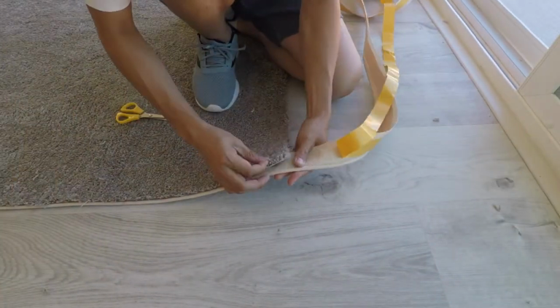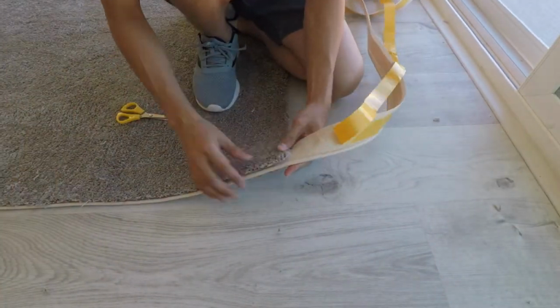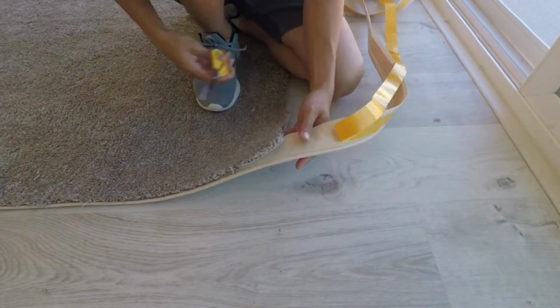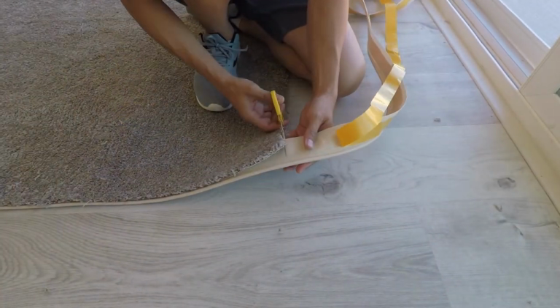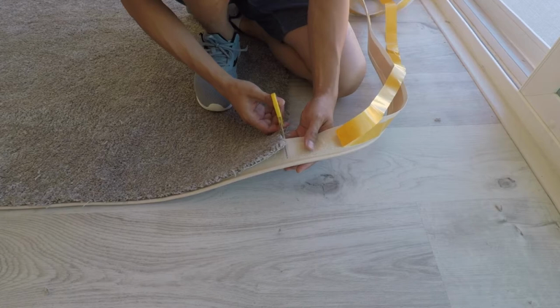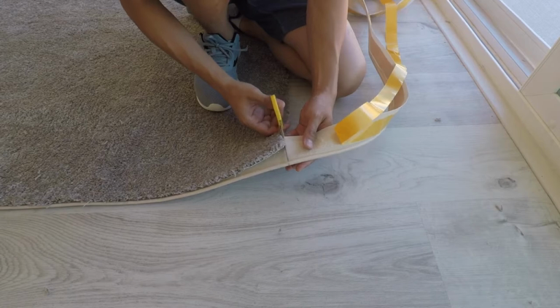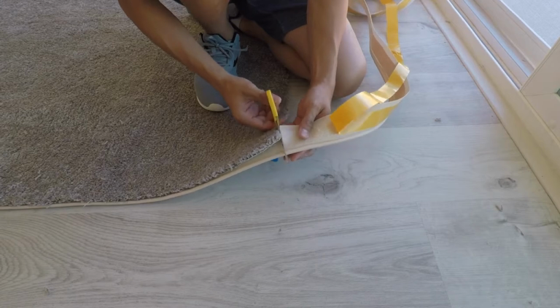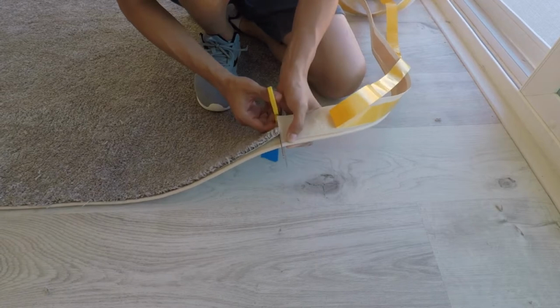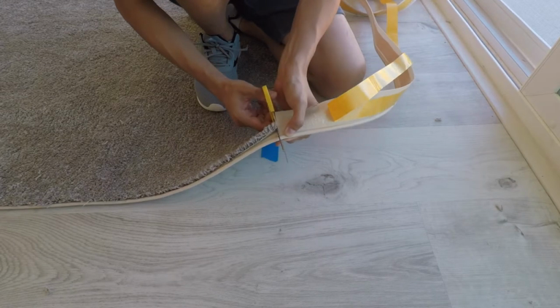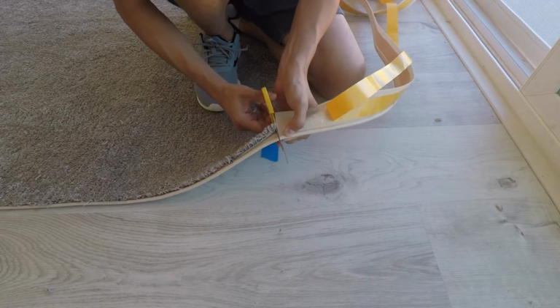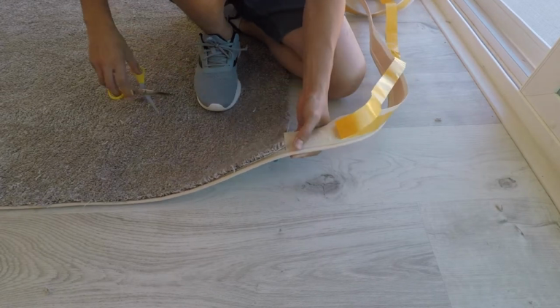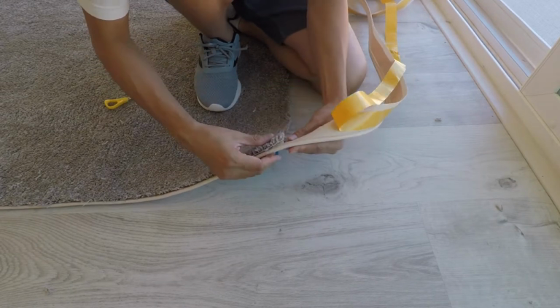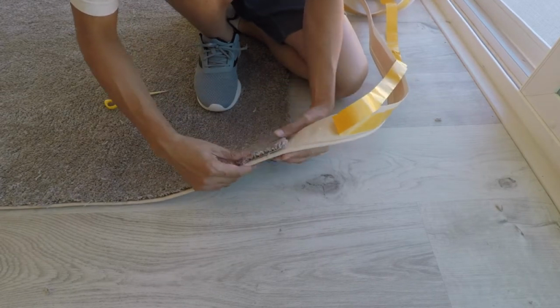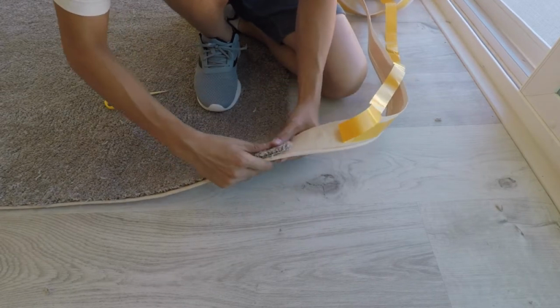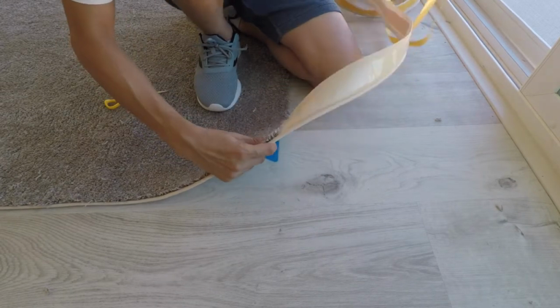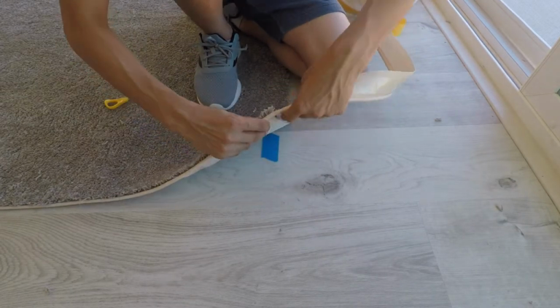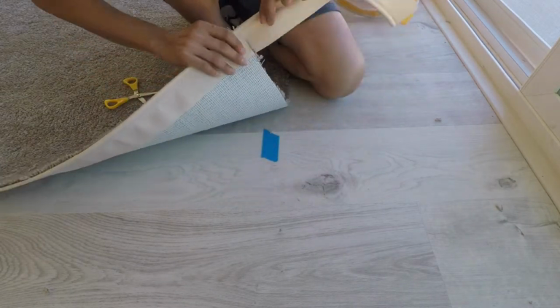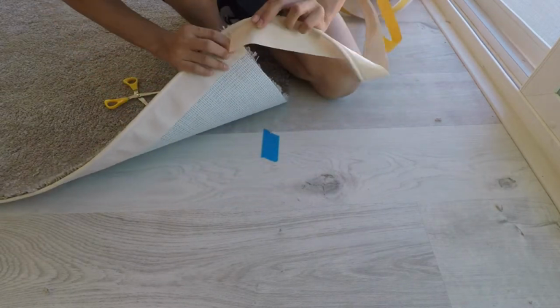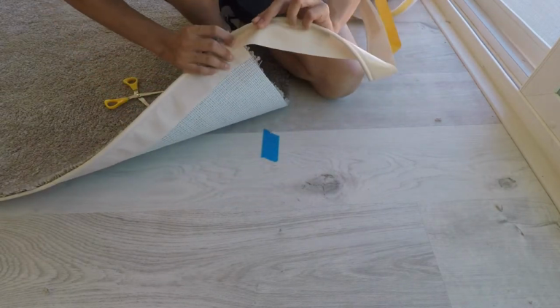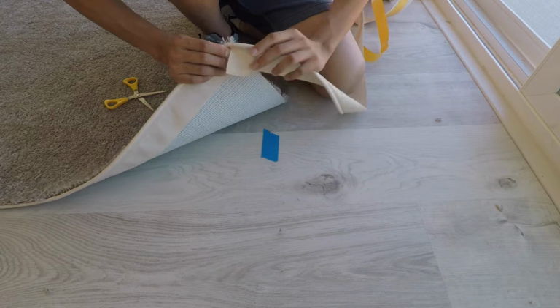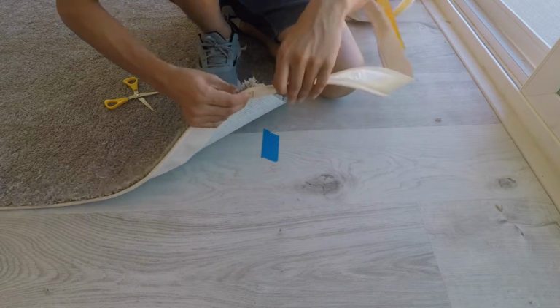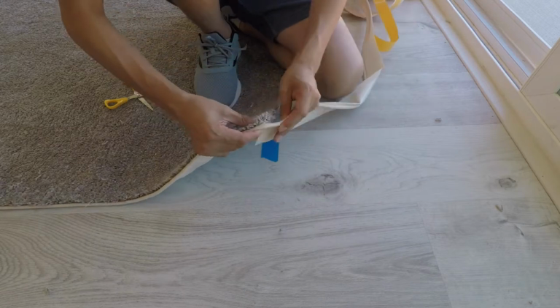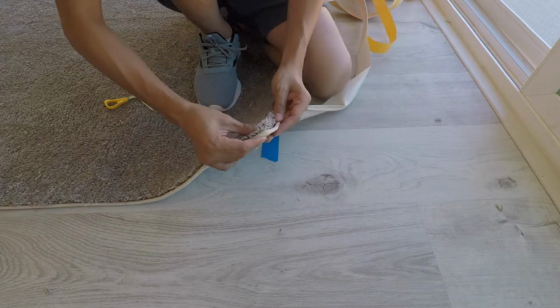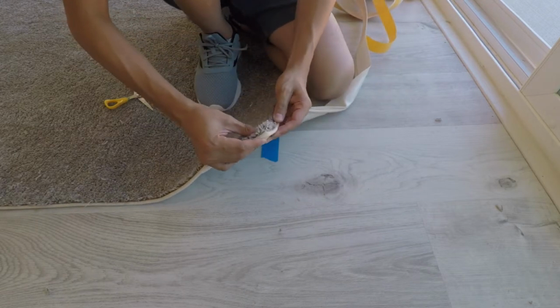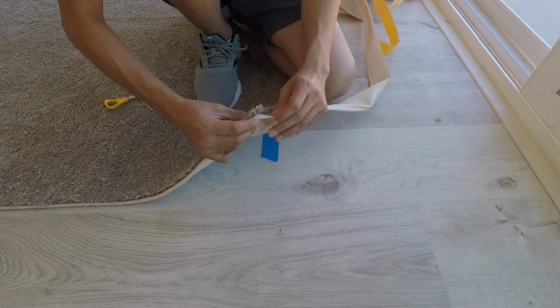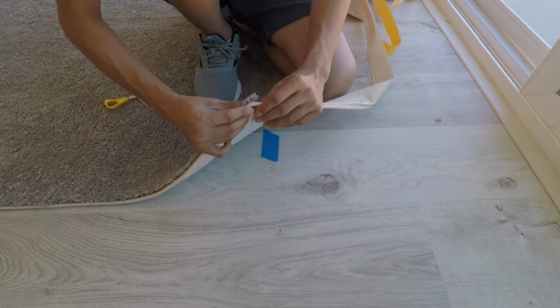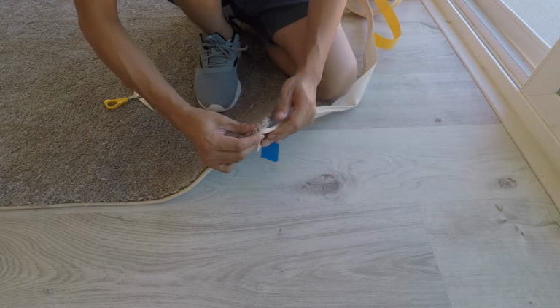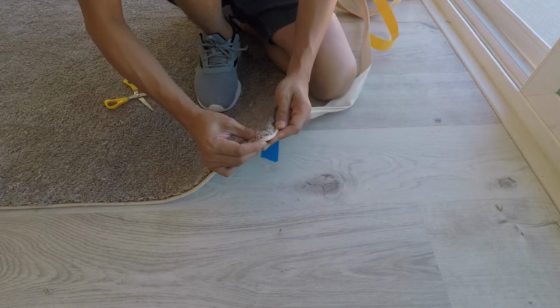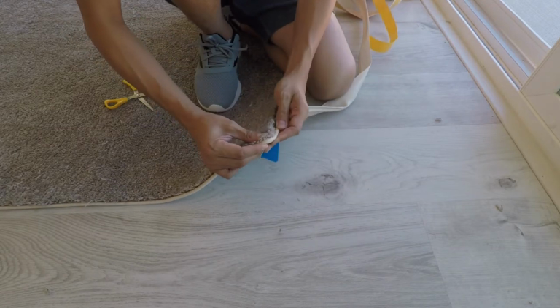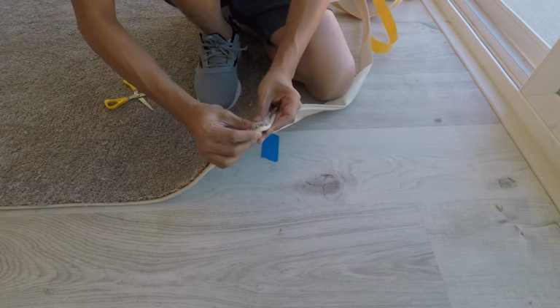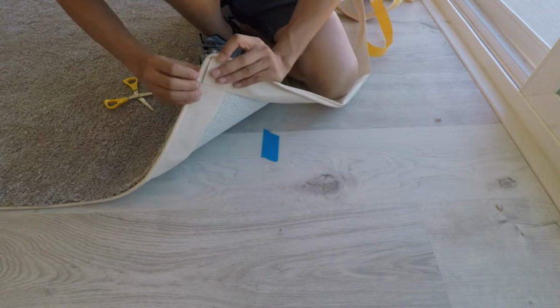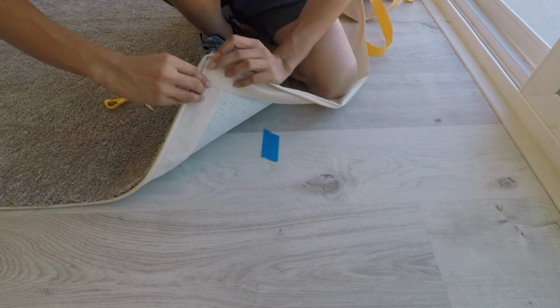Once you get to the corner, cut the fabric part of the binding just to the coil — be sure not to cut the coil. Then fold at a 90-degree angle like shown here, and then continue.